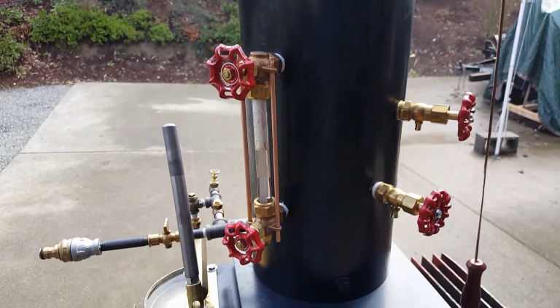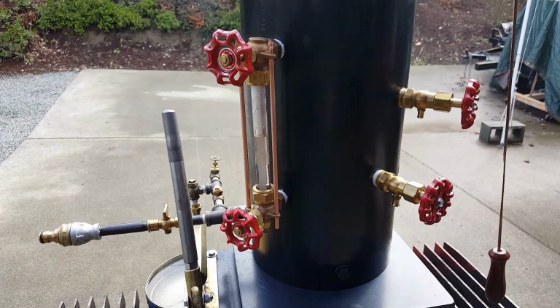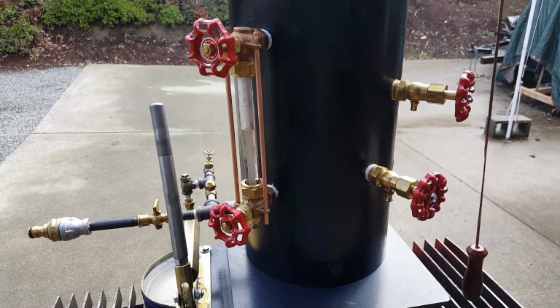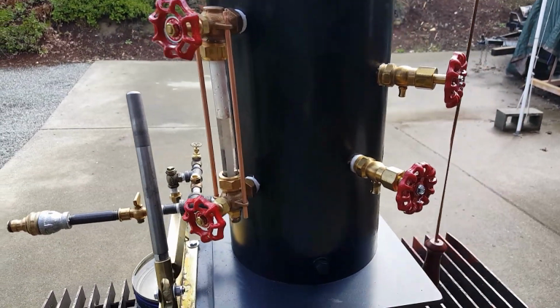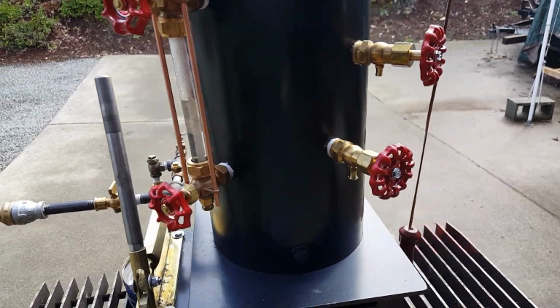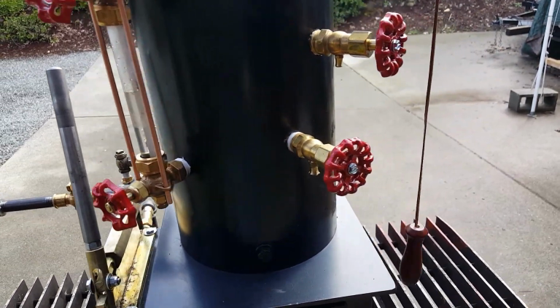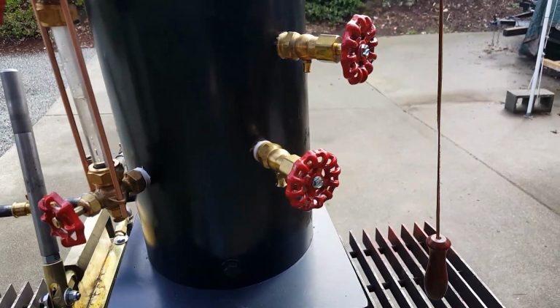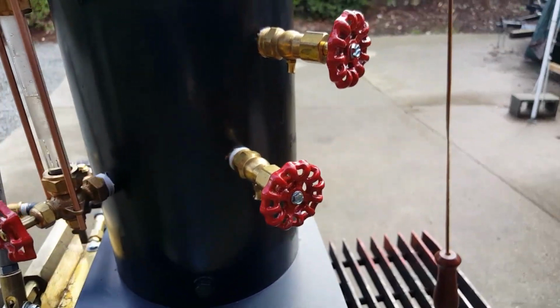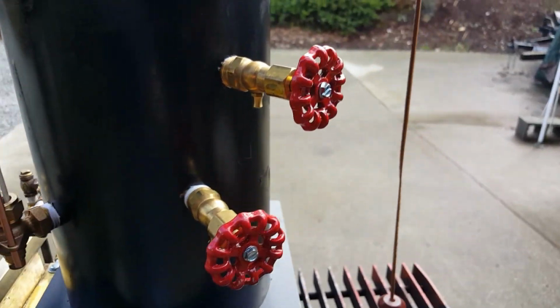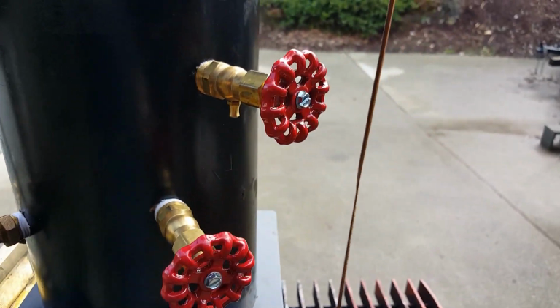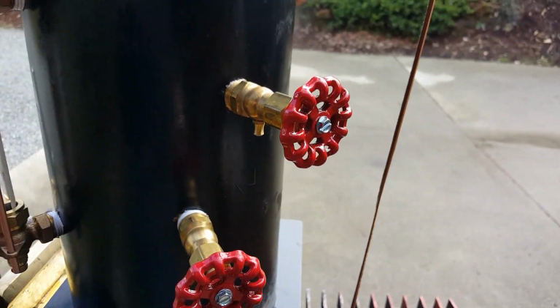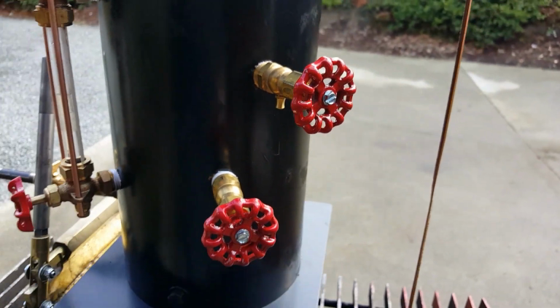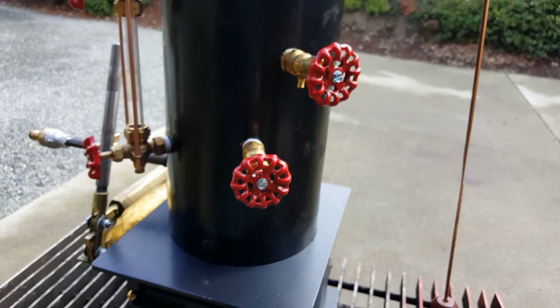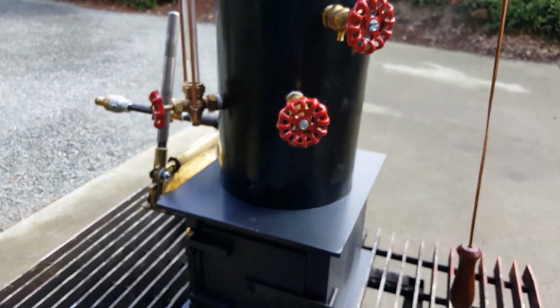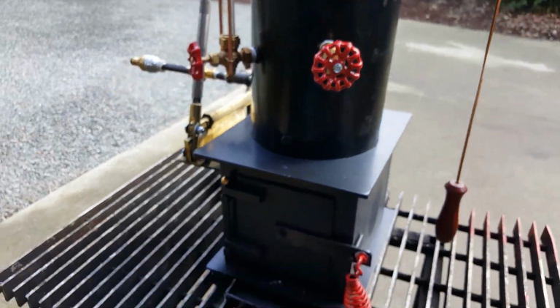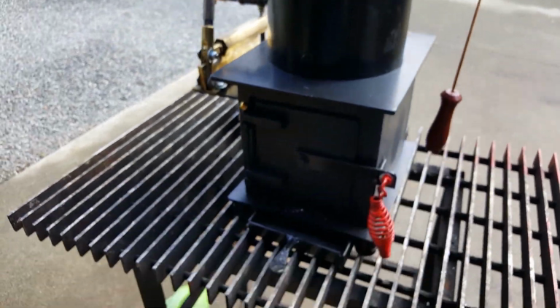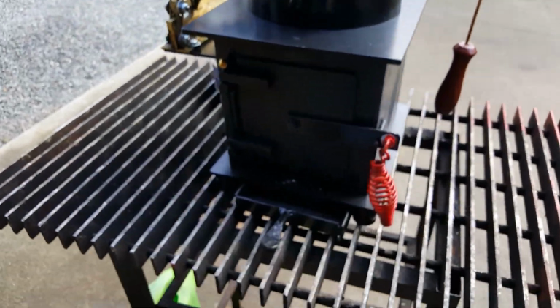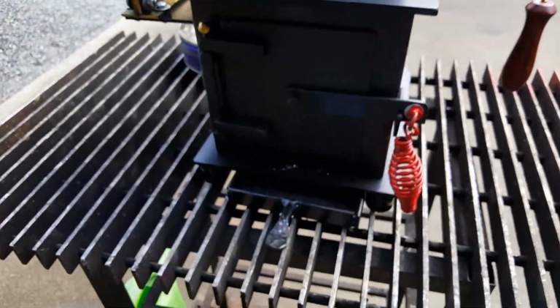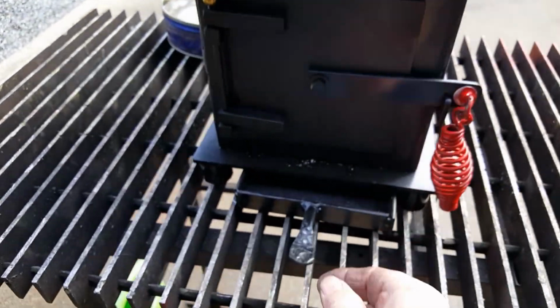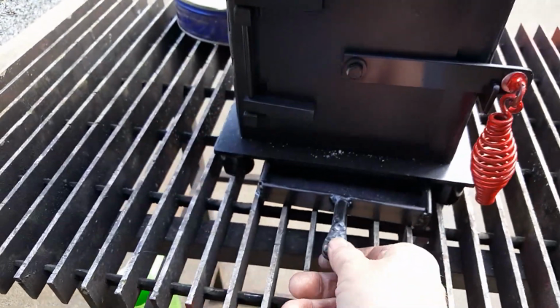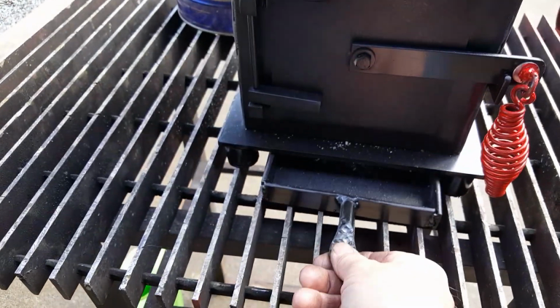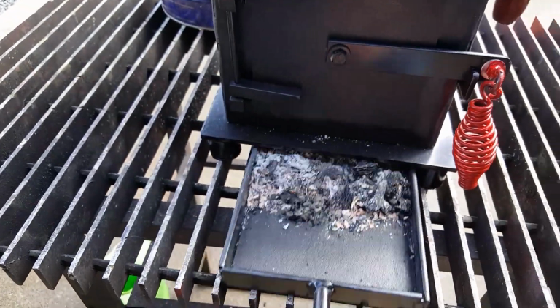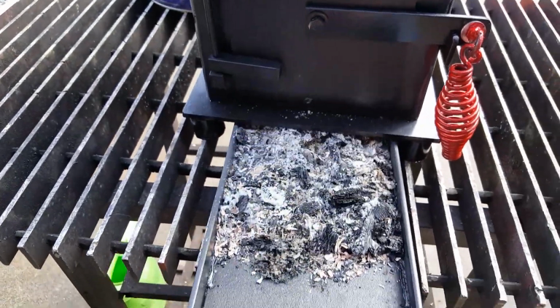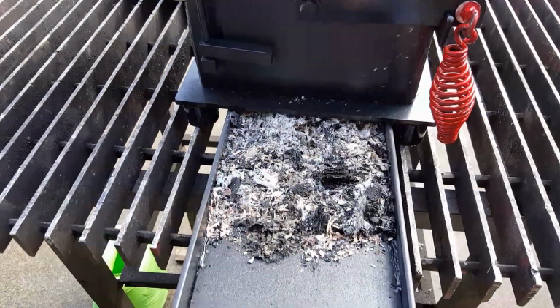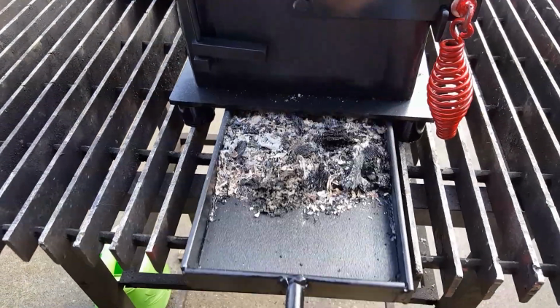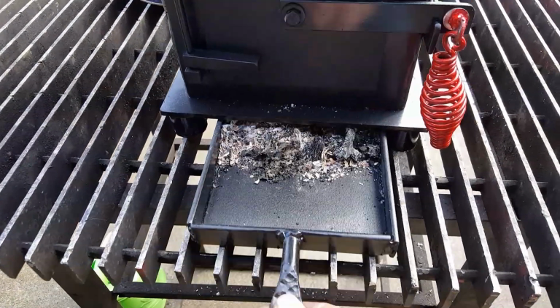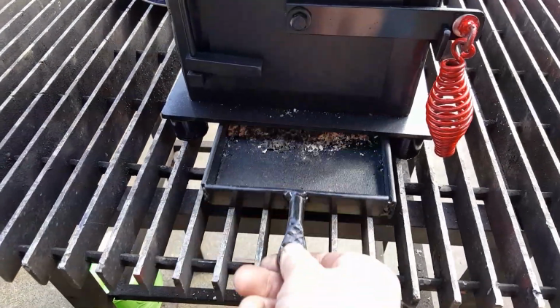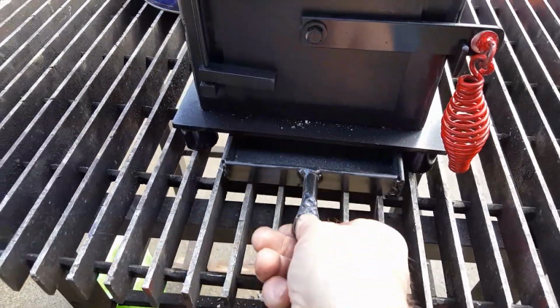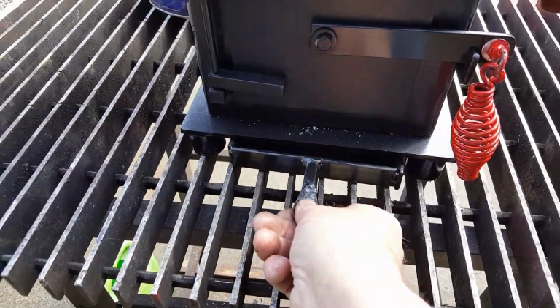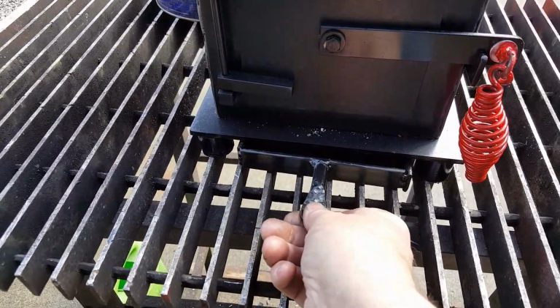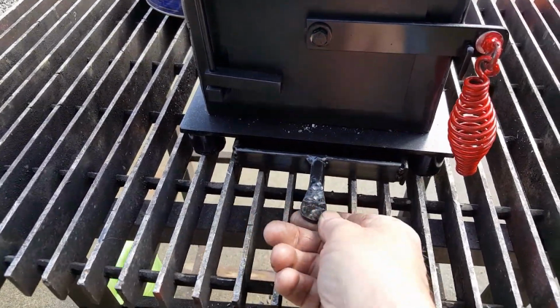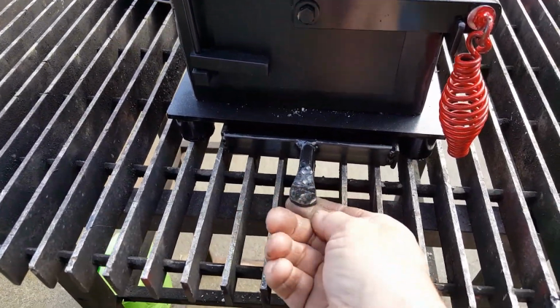Water sight glass. Tricox. Ash pan — a little handle on it right there.